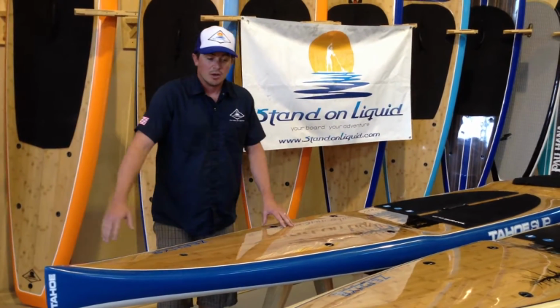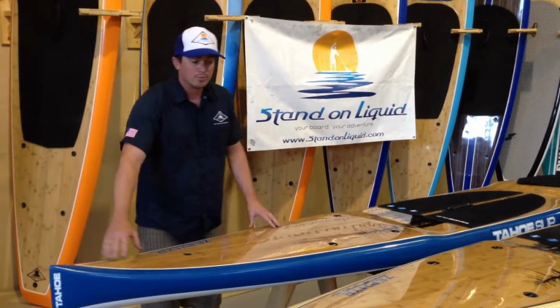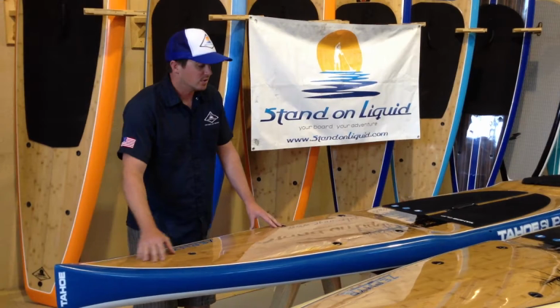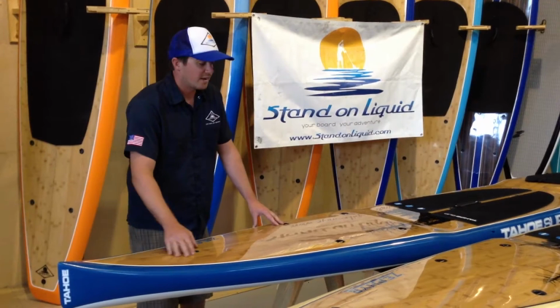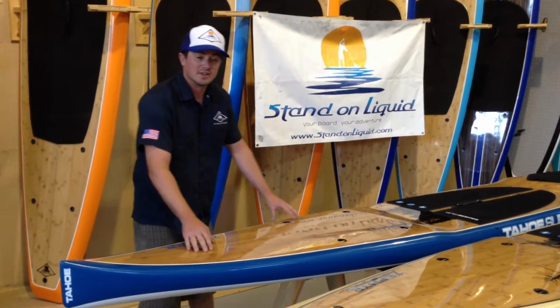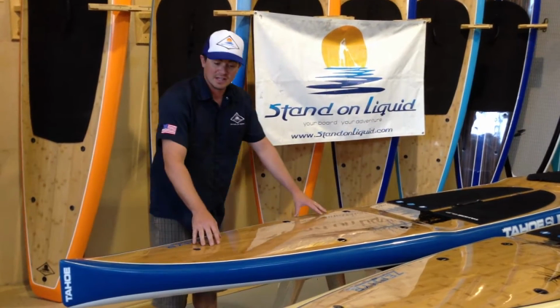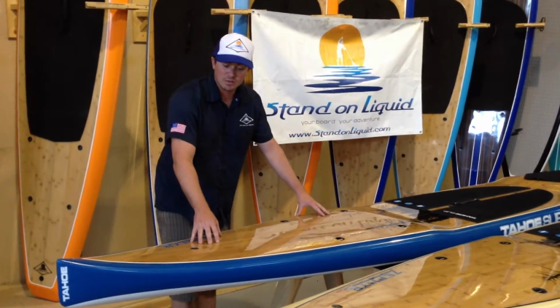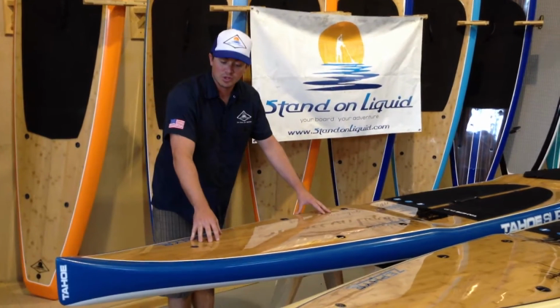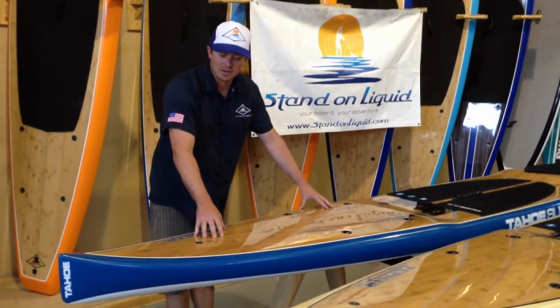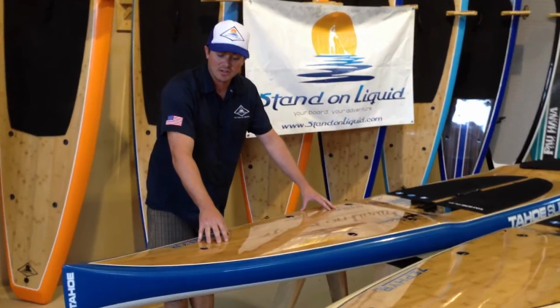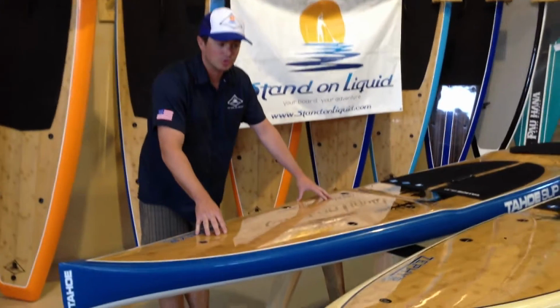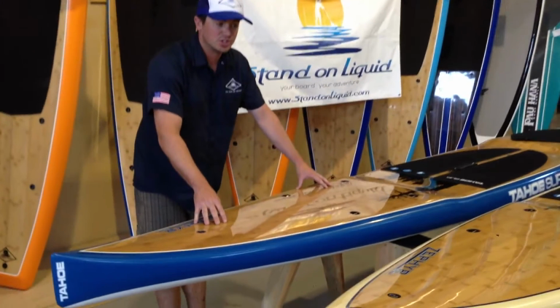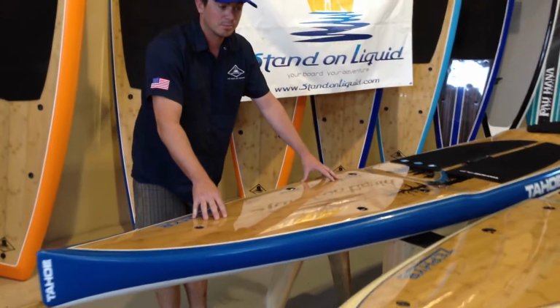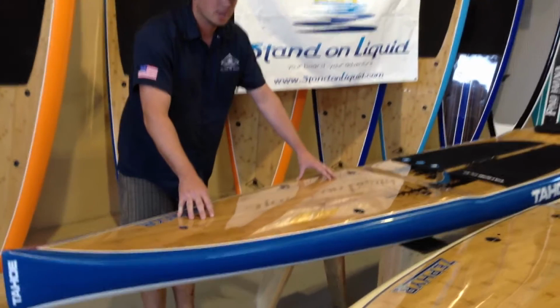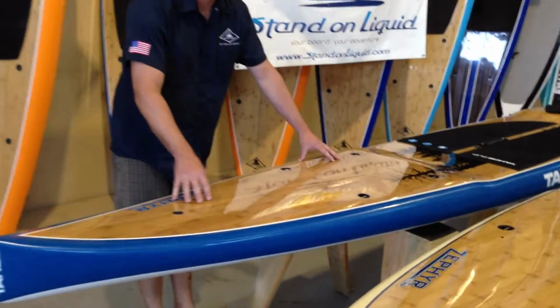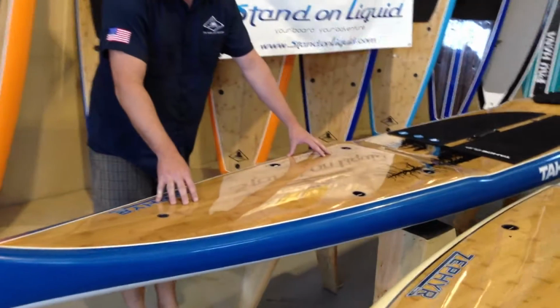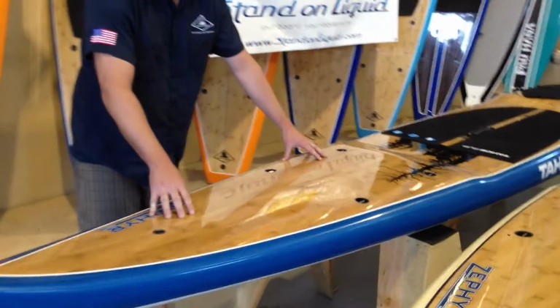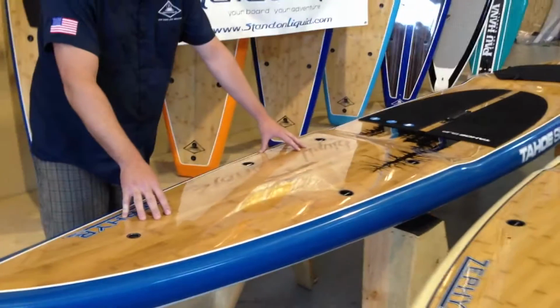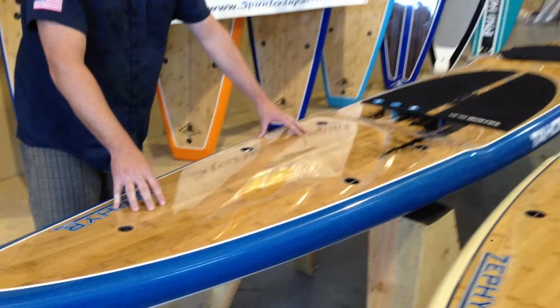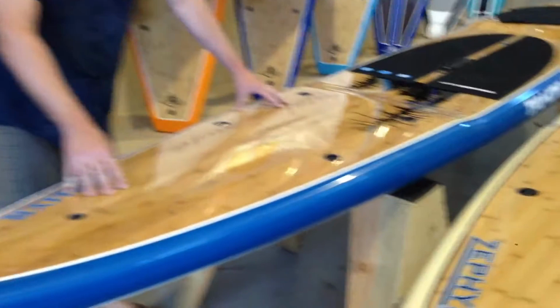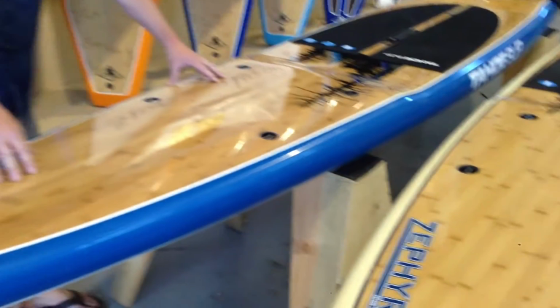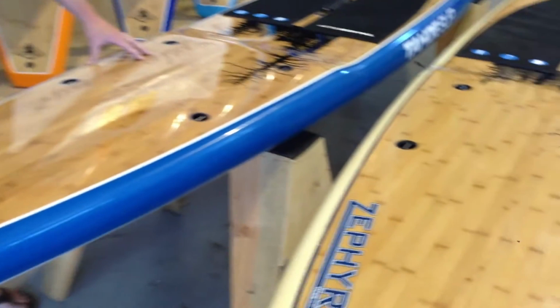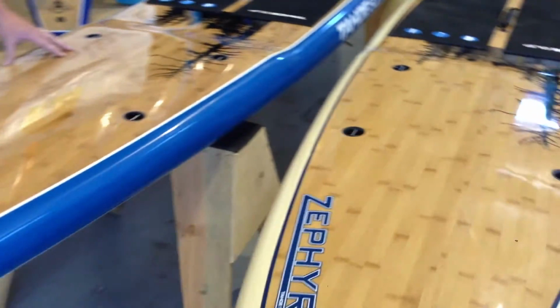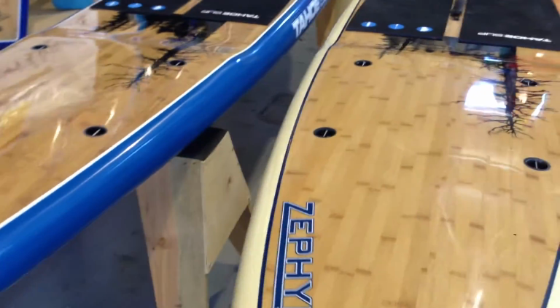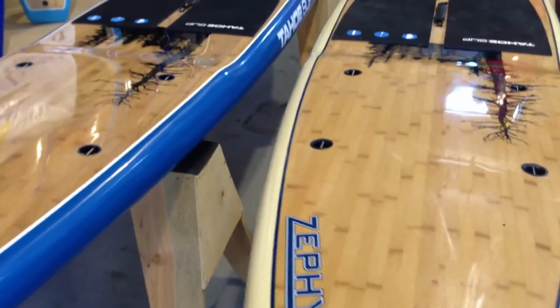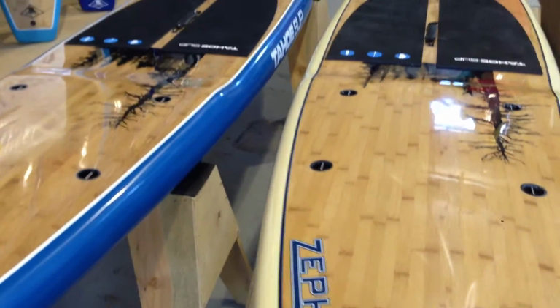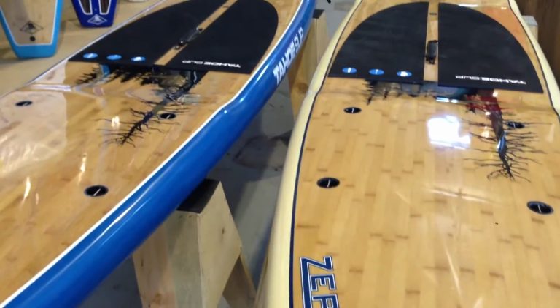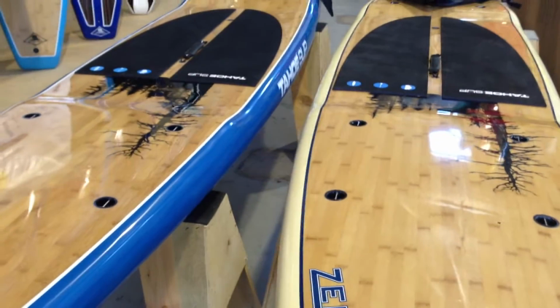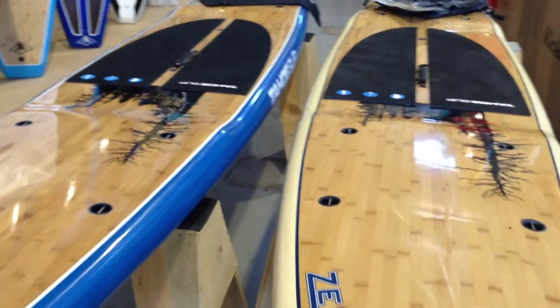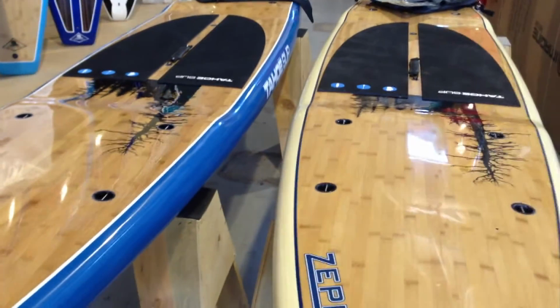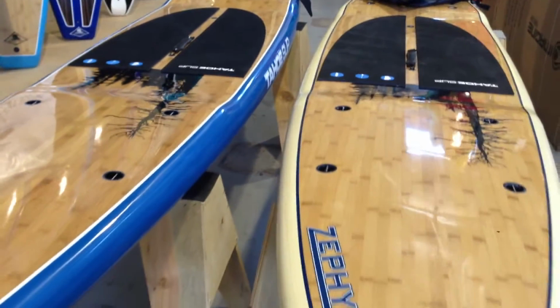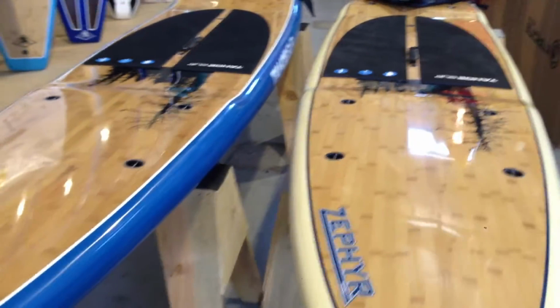Both boards have this inlaid wood here. It's a really sharp, caramel bamboo color that's sure to hold up over a long period of time.